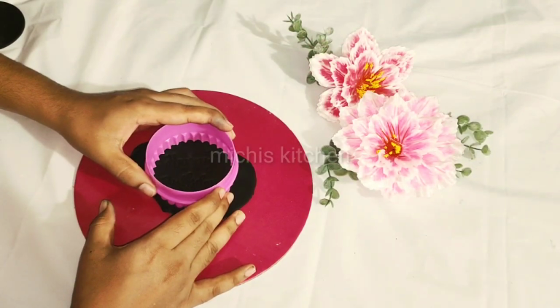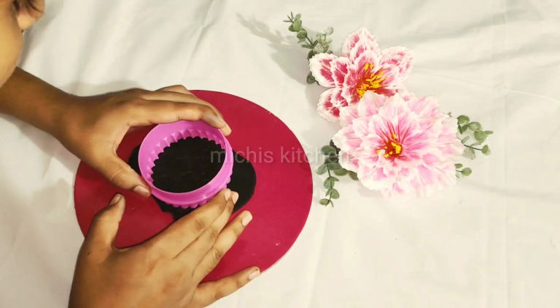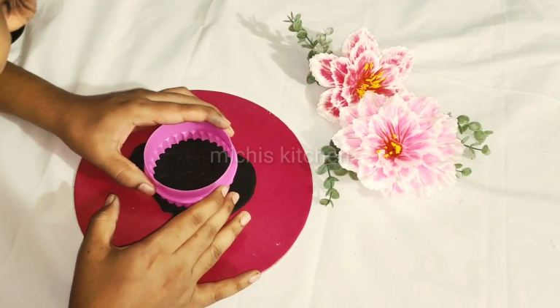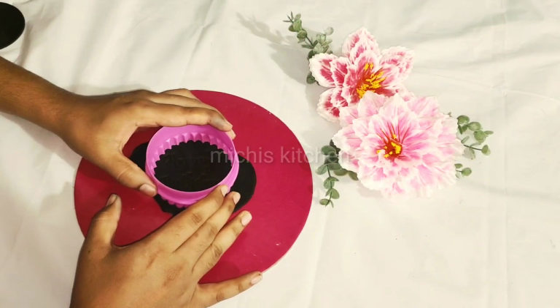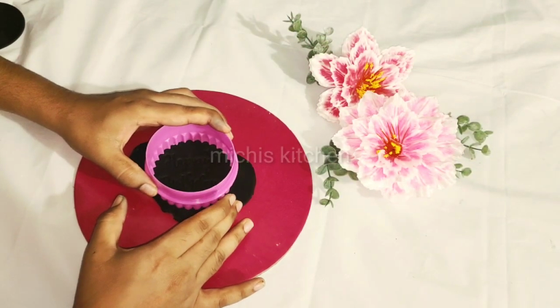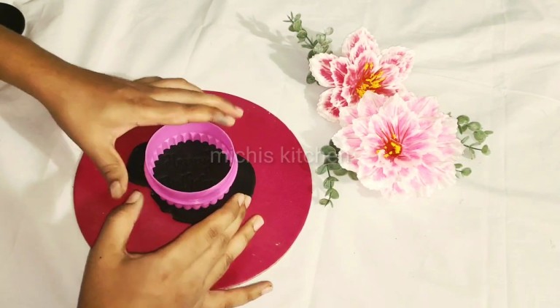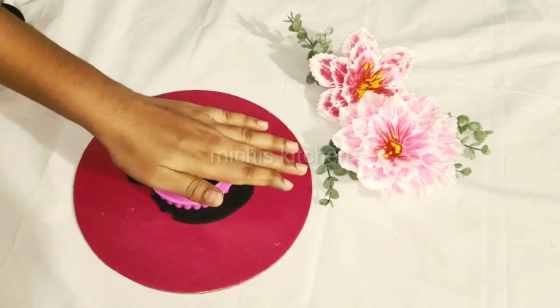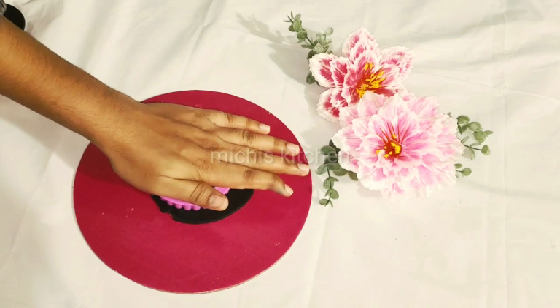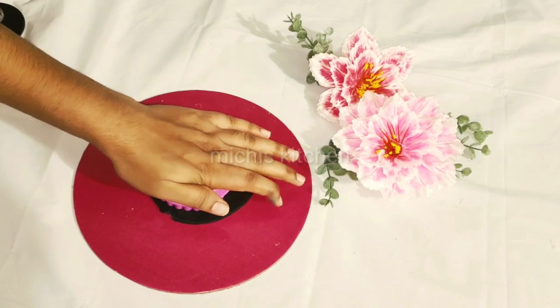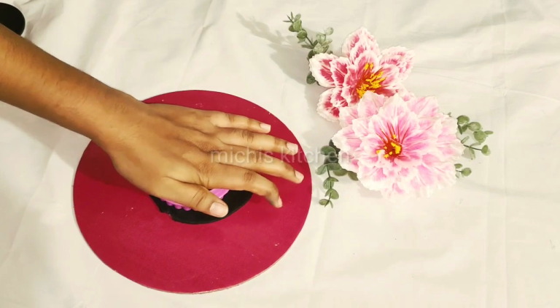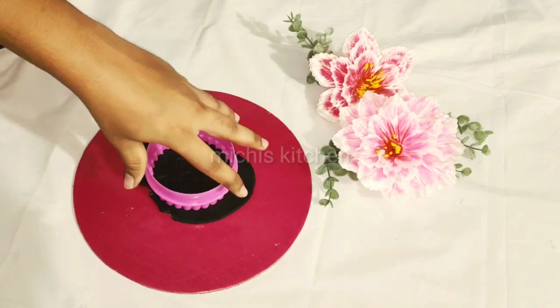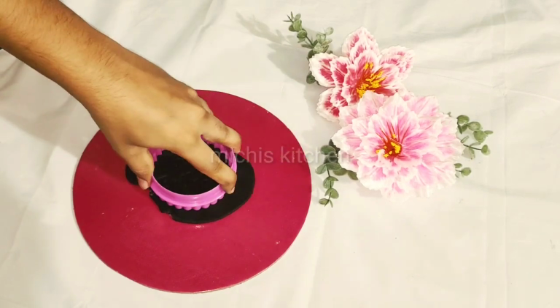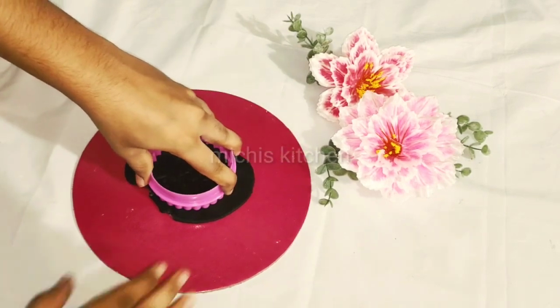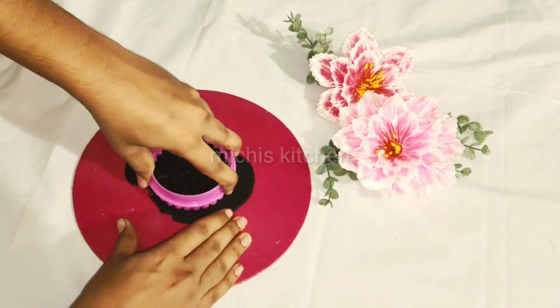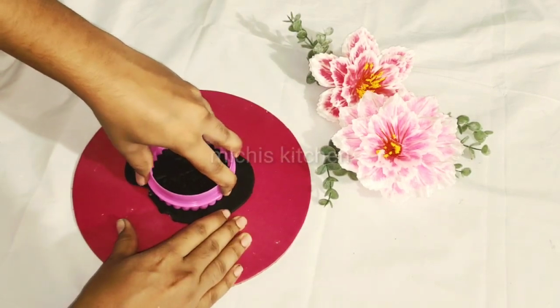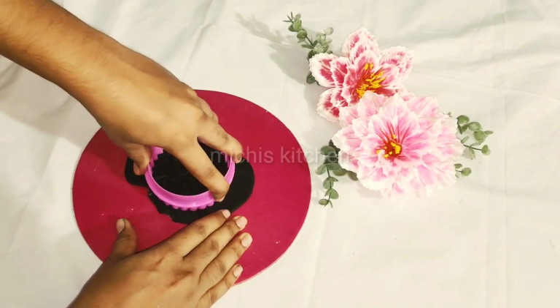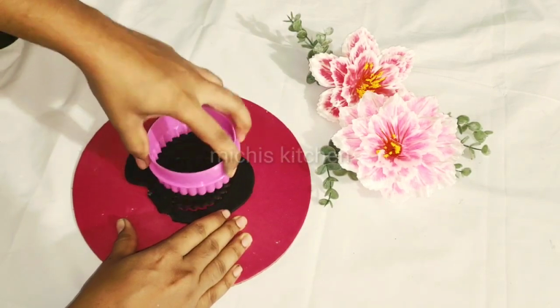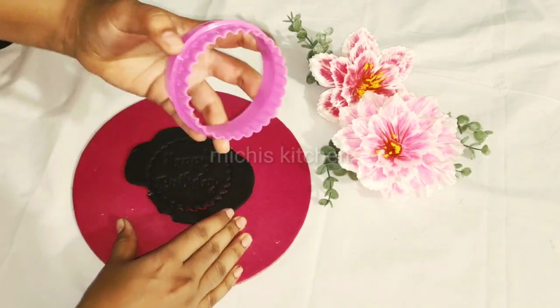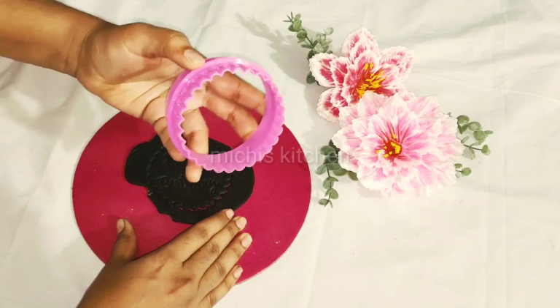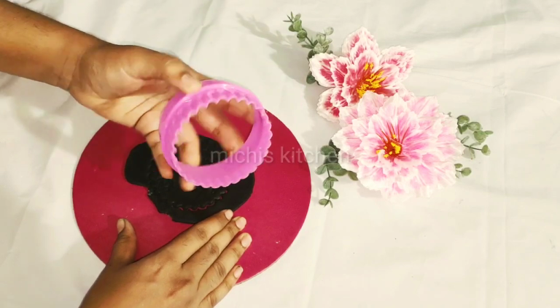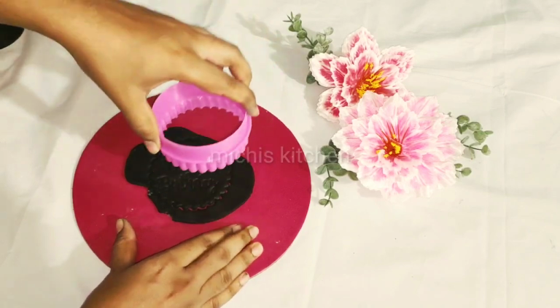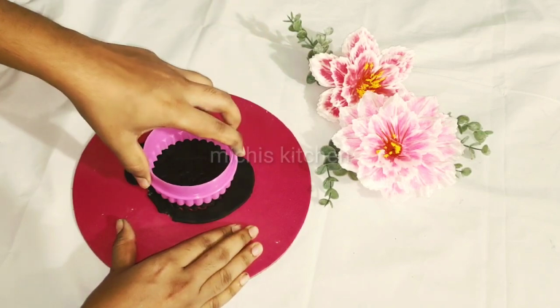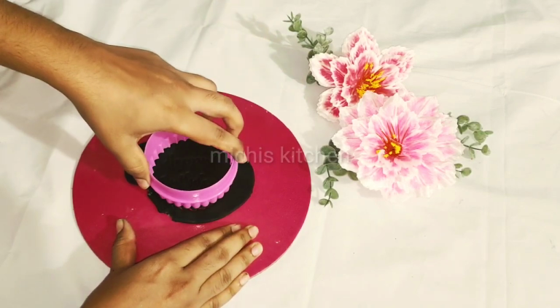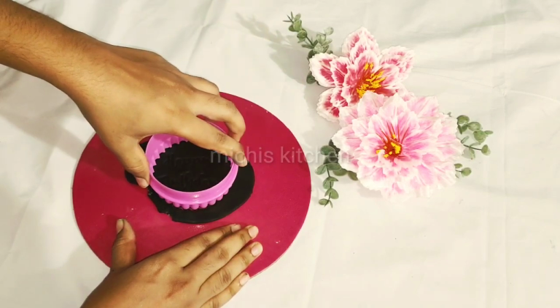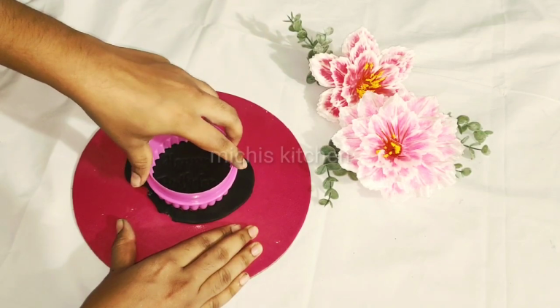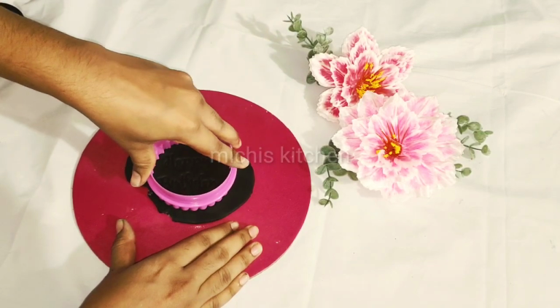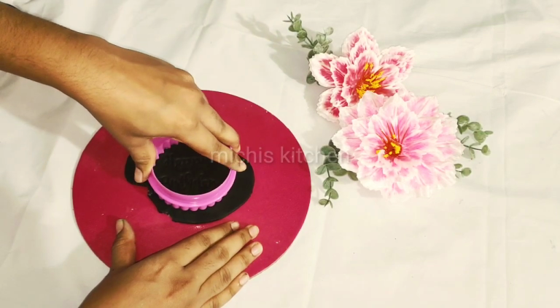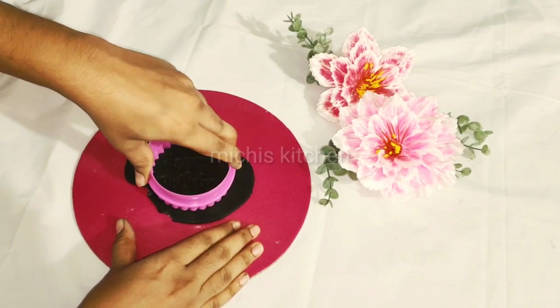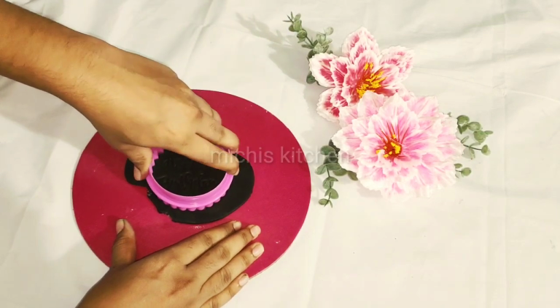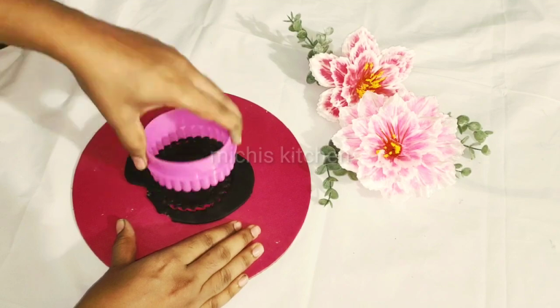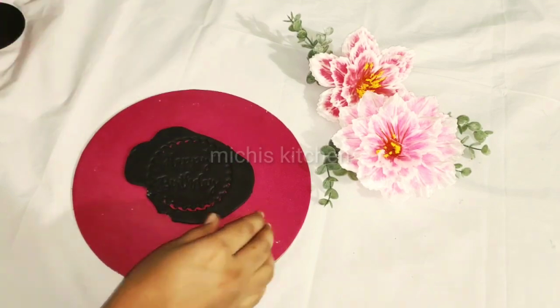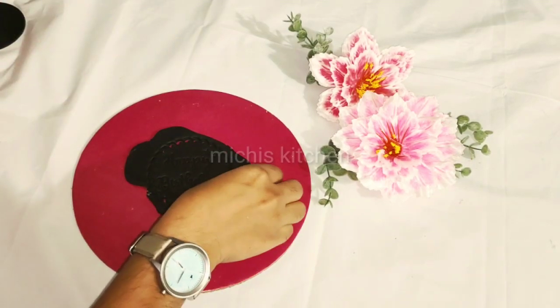Now, we have a cookie cutter. We have a square item.